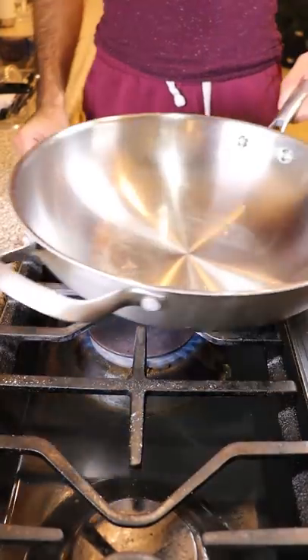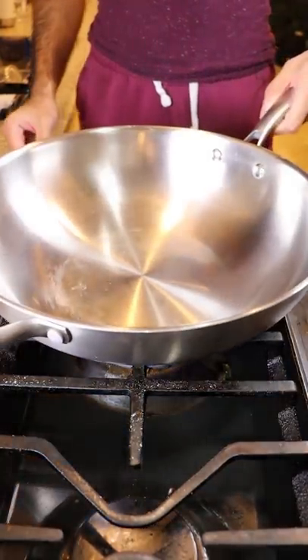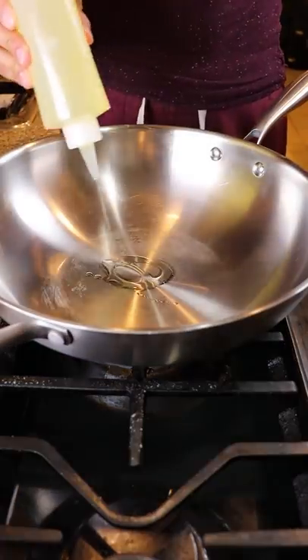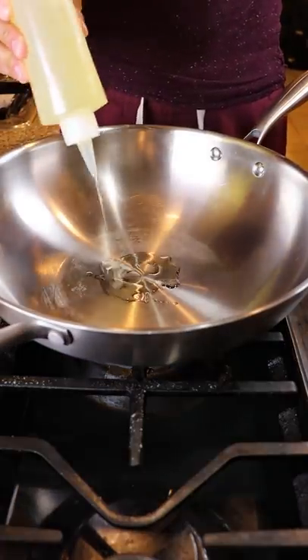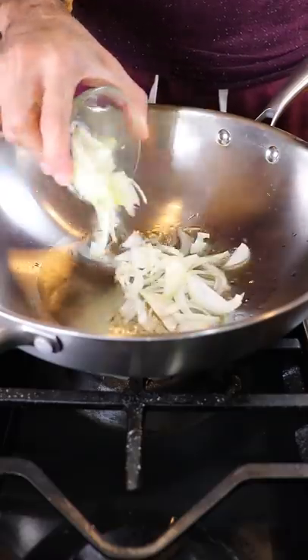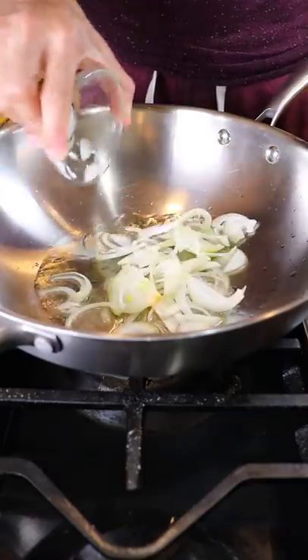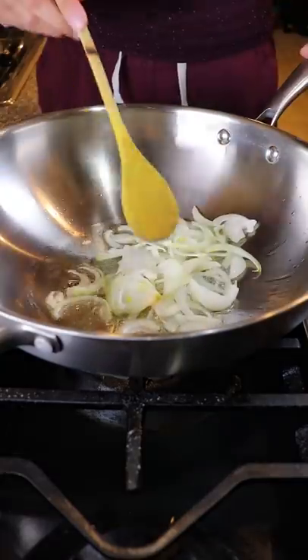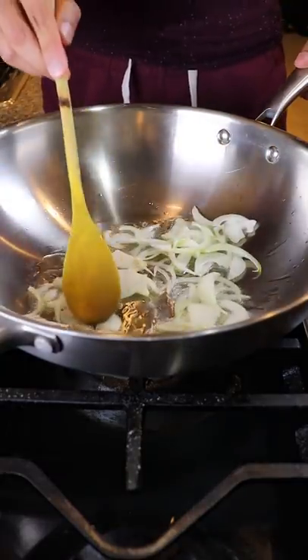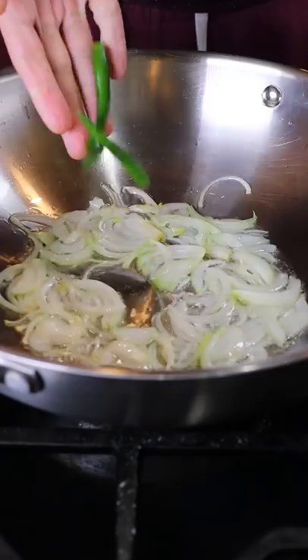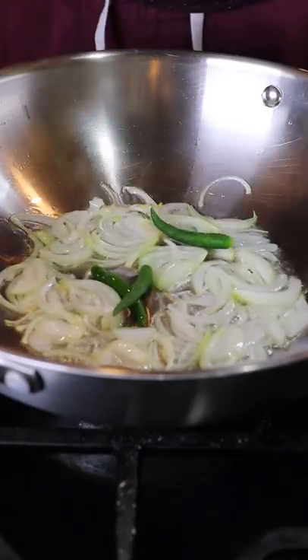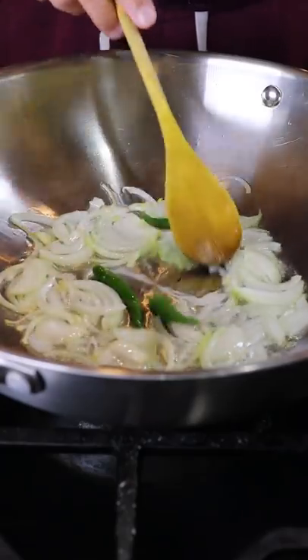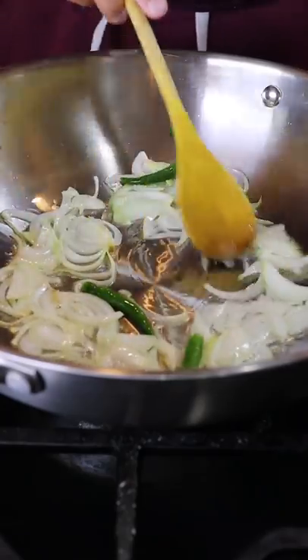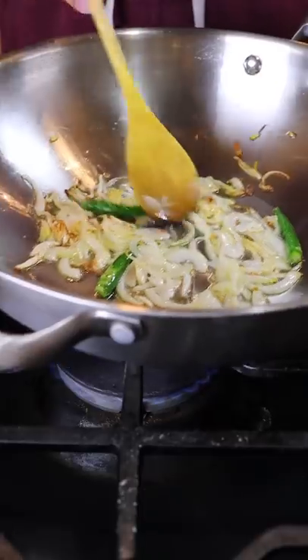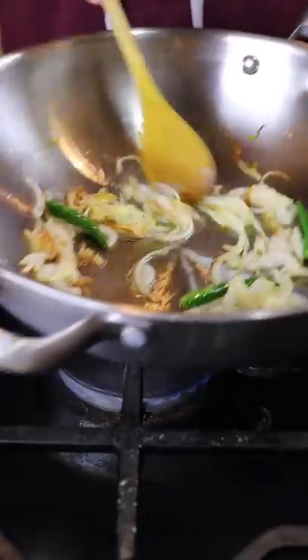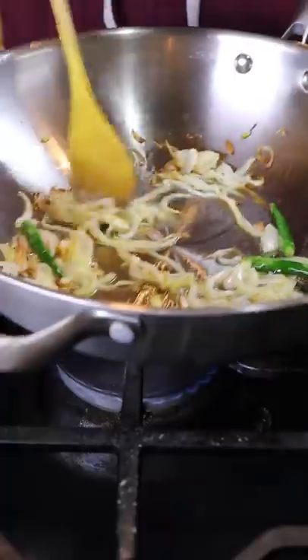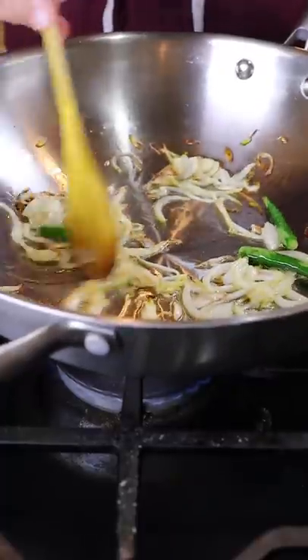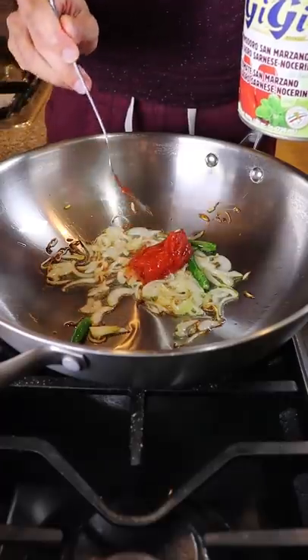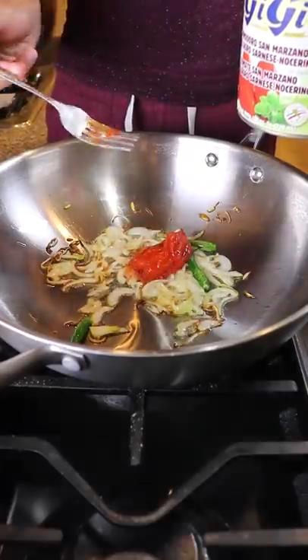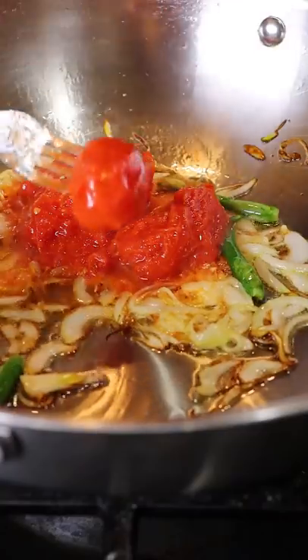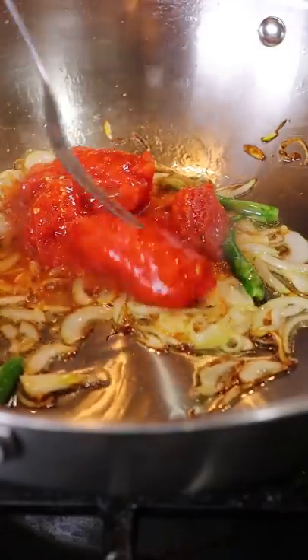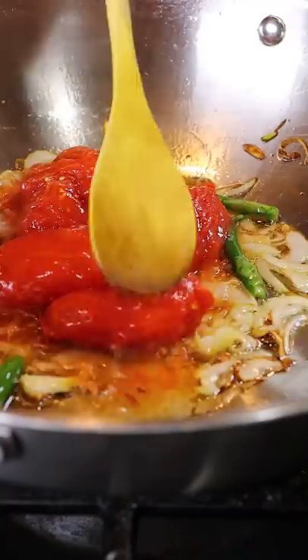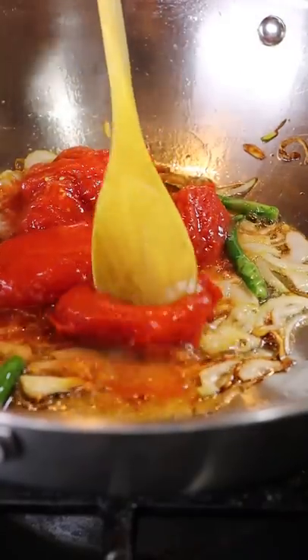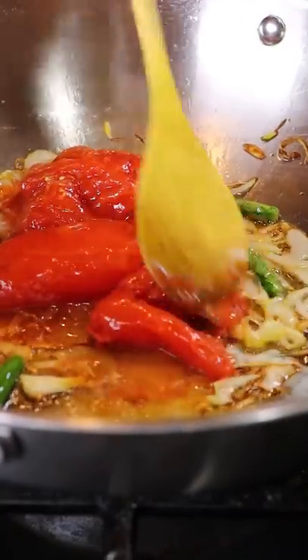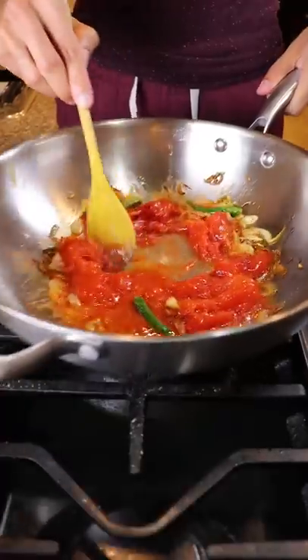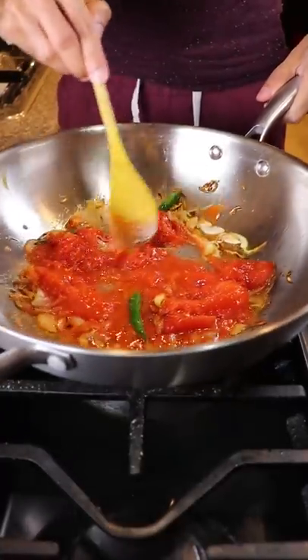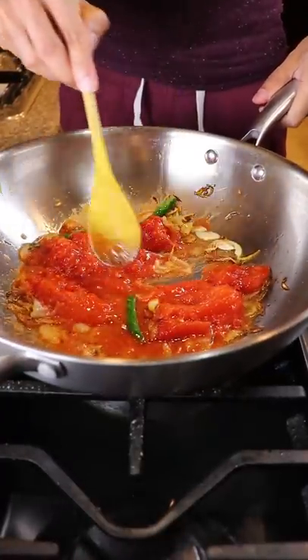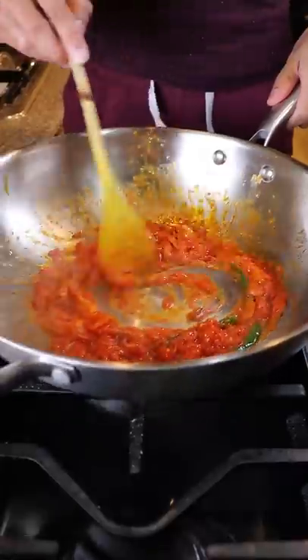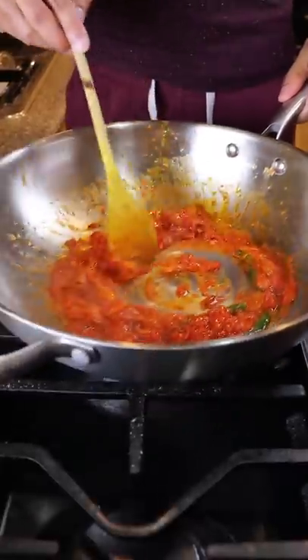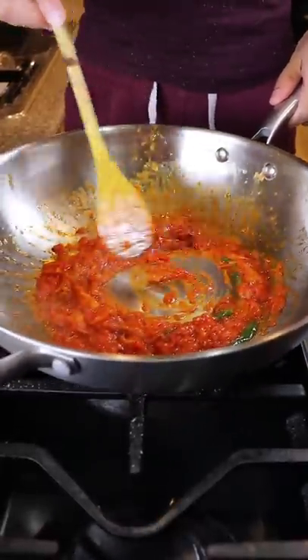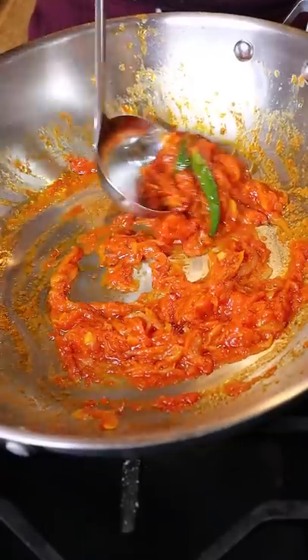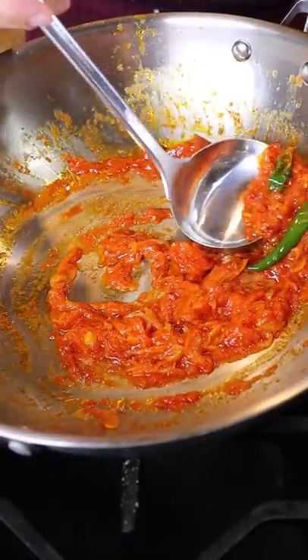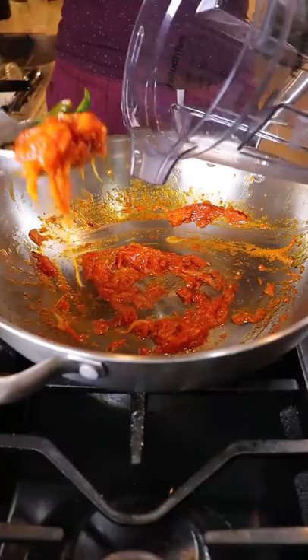In a pan, let's fry up some onions with green Thai chili peppers. Once they get a bit brown, add San Marzano tomatoes and cook this down for about 10 to 15 minutes. Then remove it and blend it.